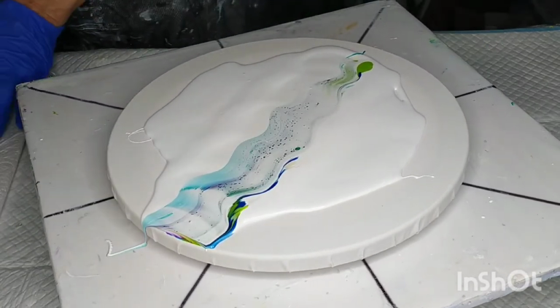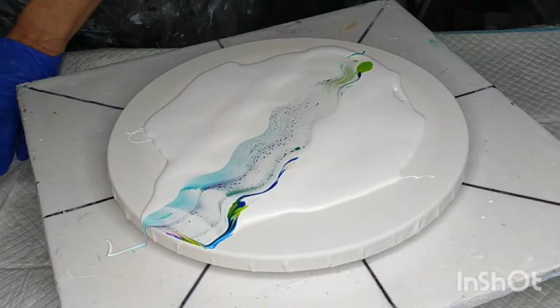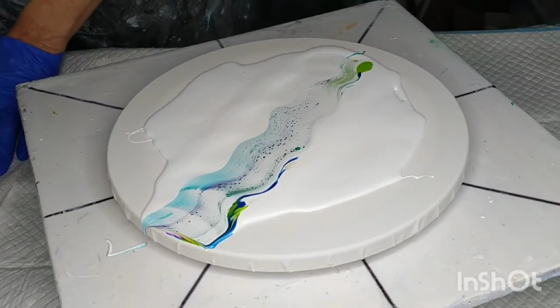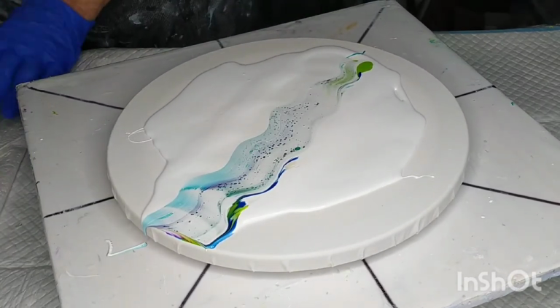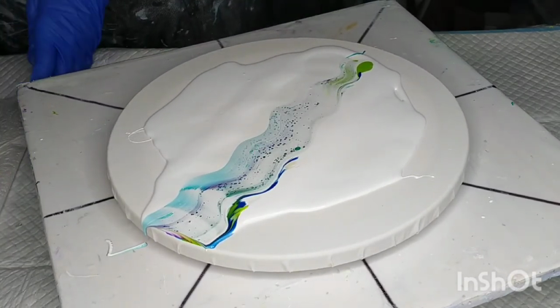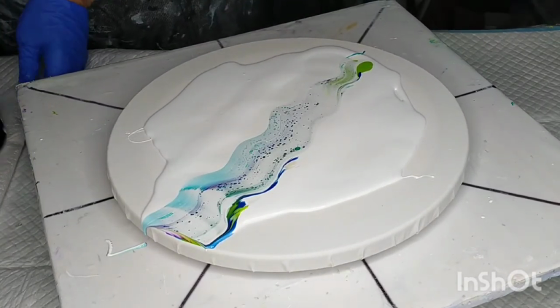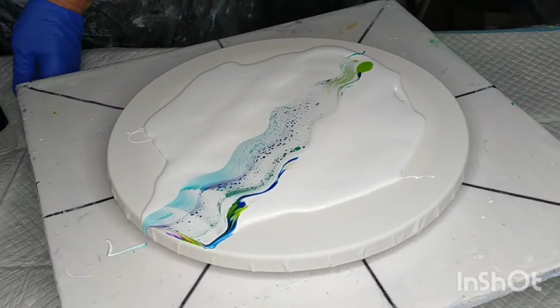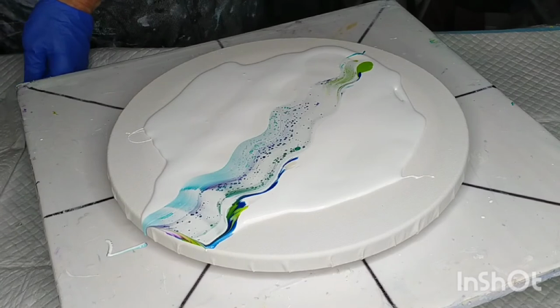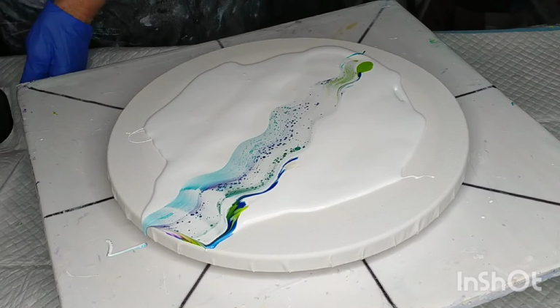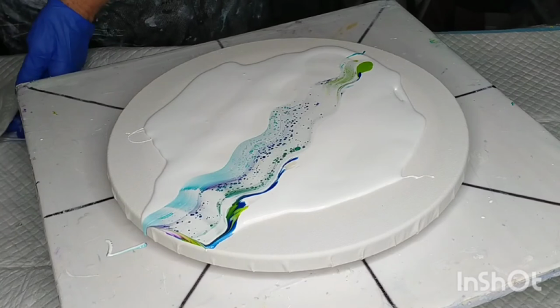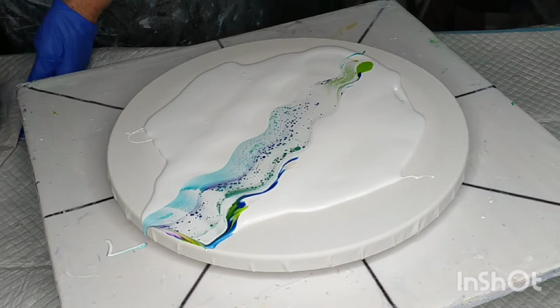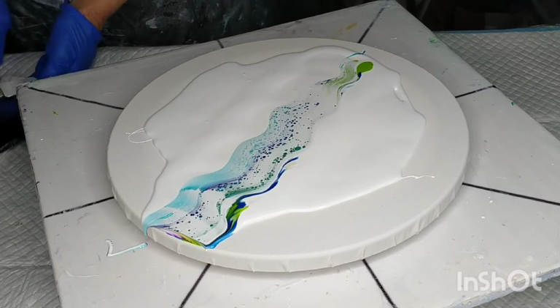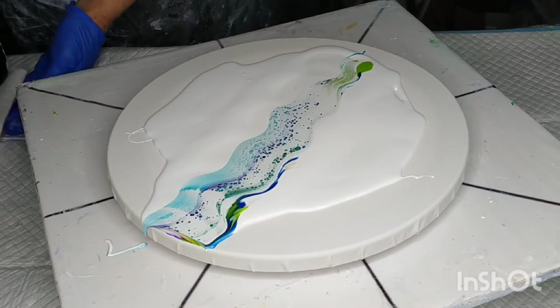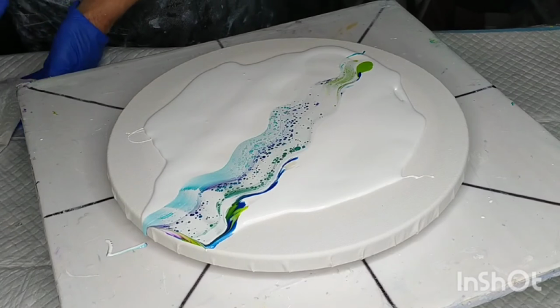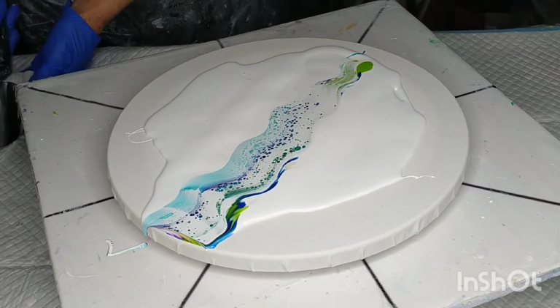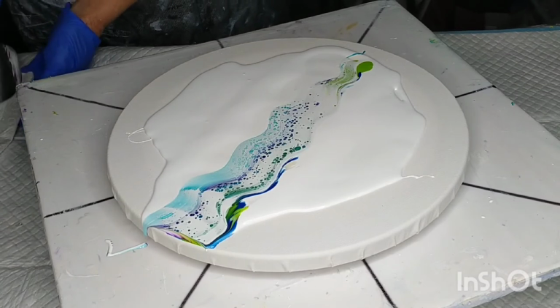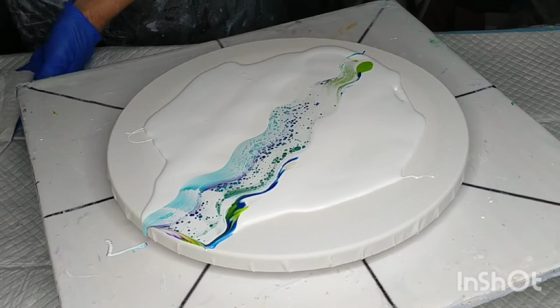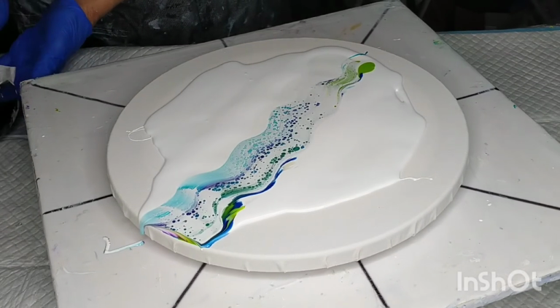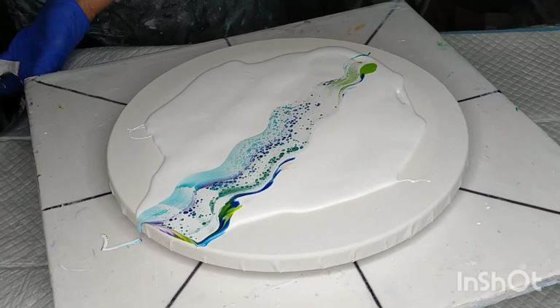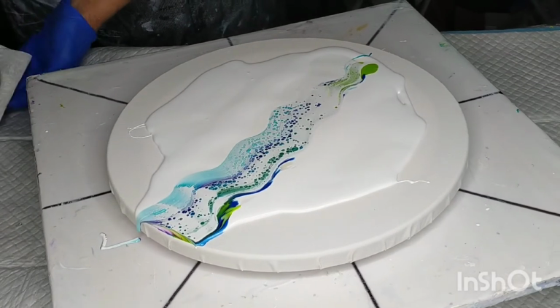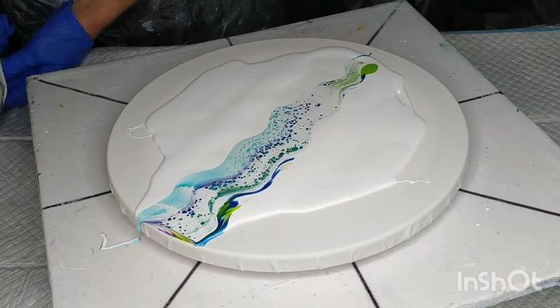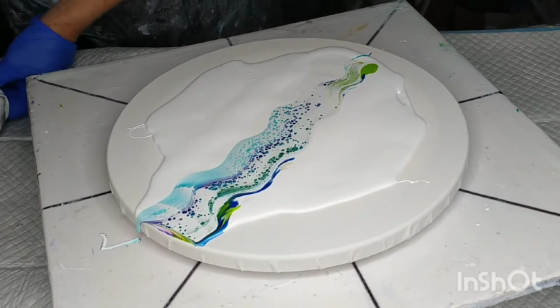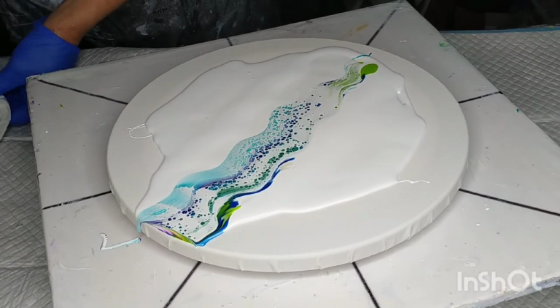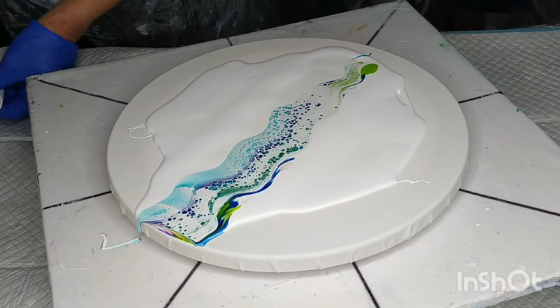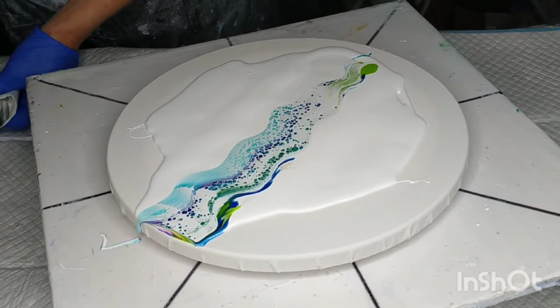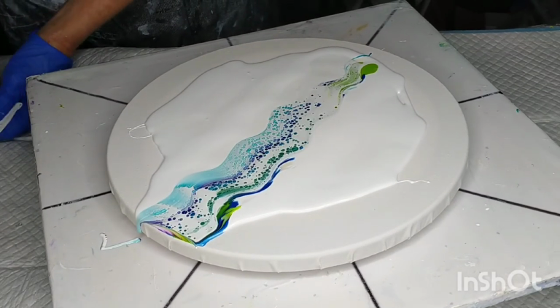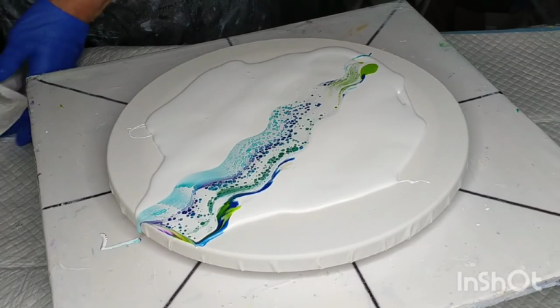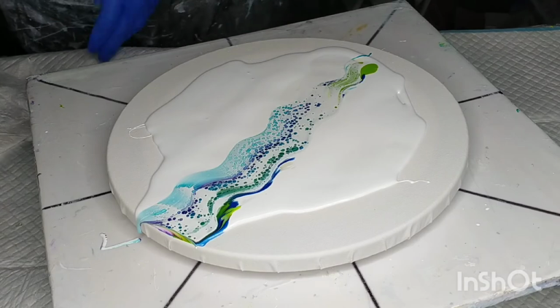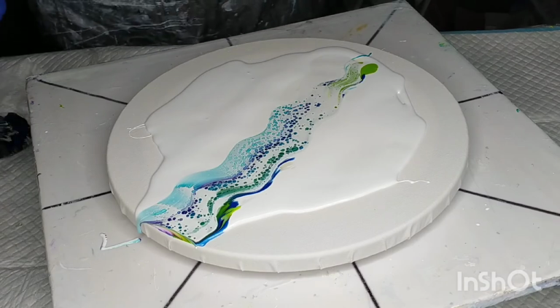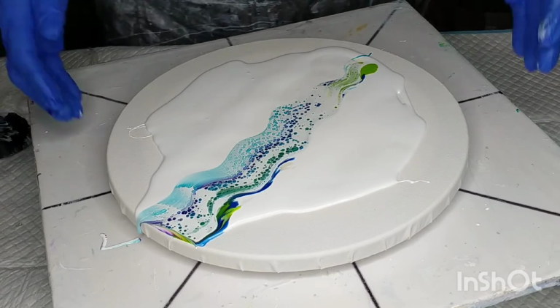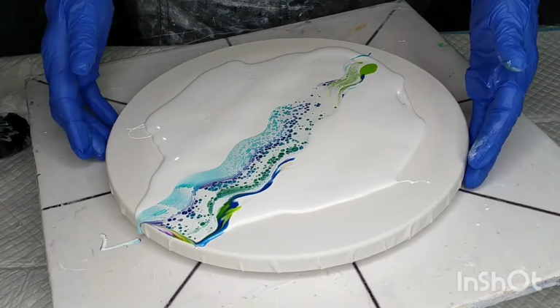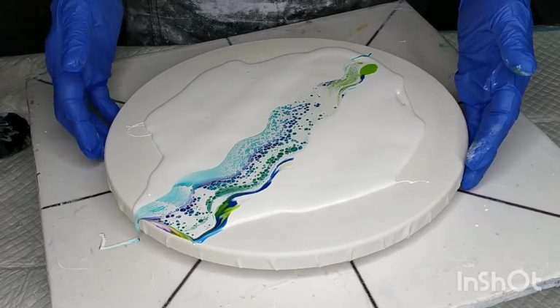From here on I'm just going to tilt and spin, maybe add a bit more paint to the outside. So I'll put this on fast forward.